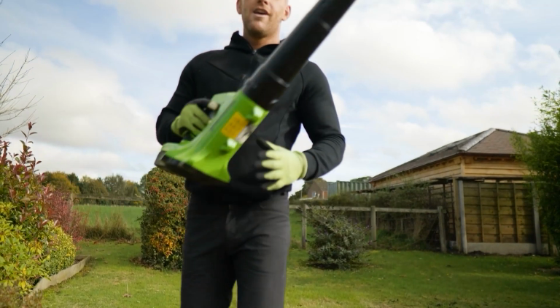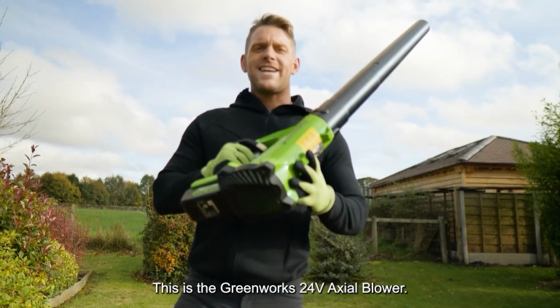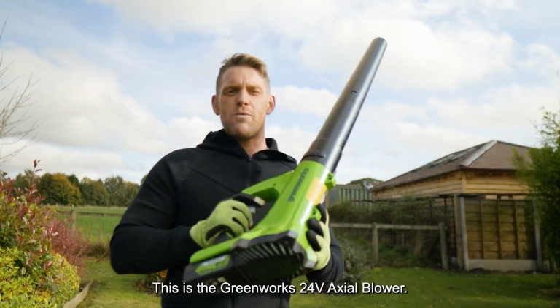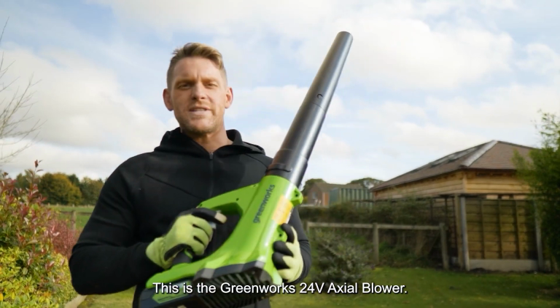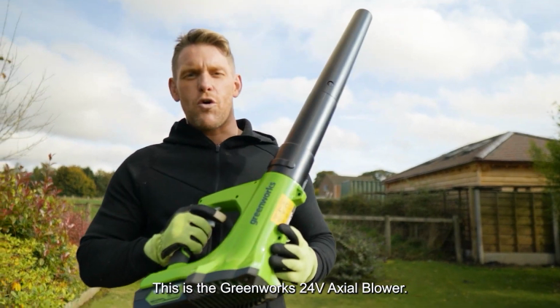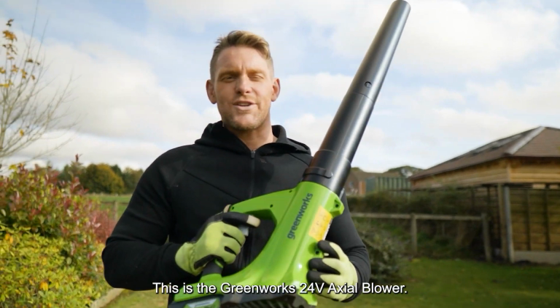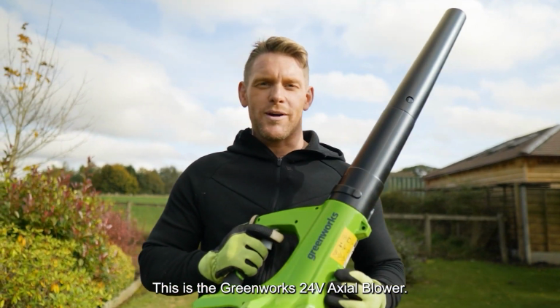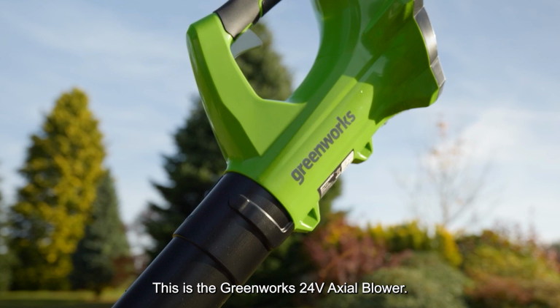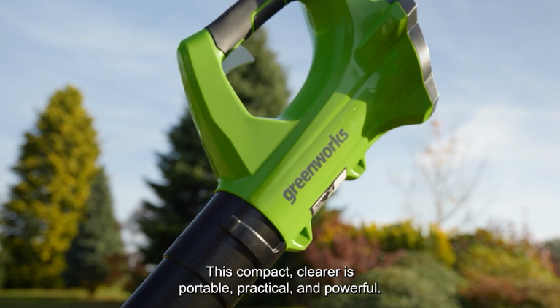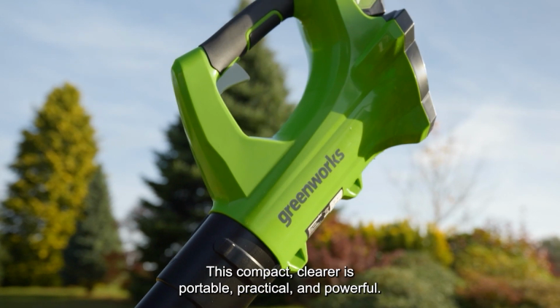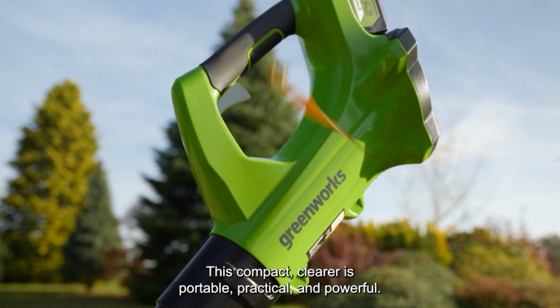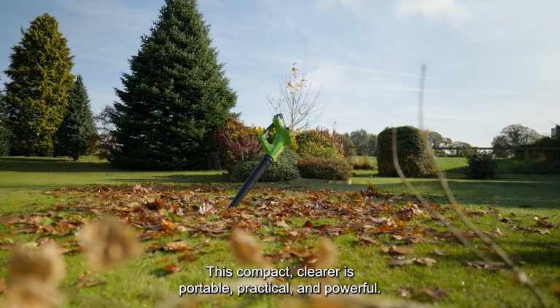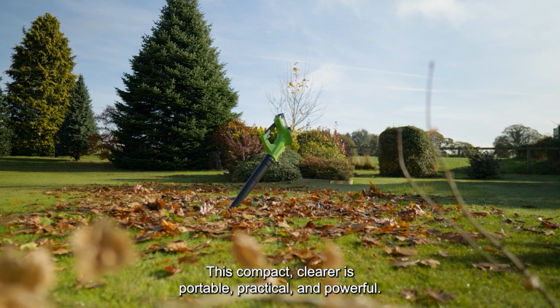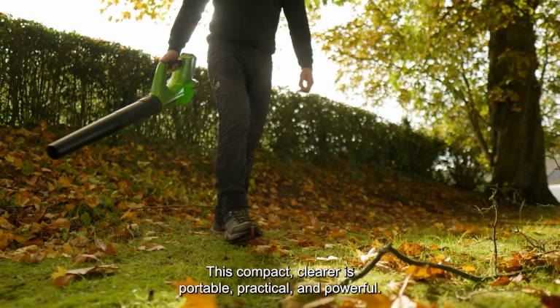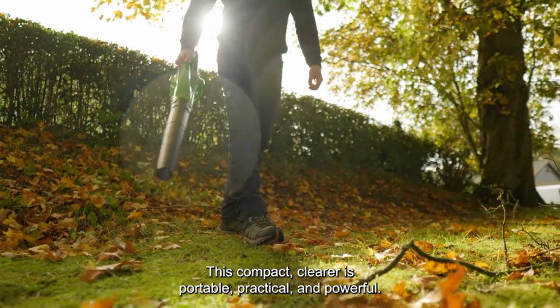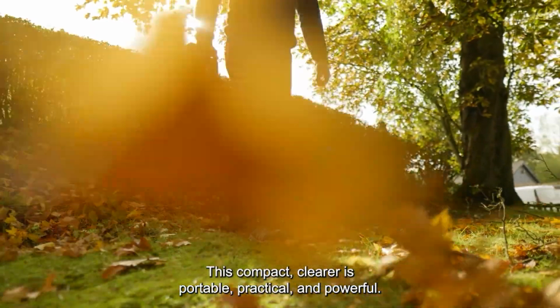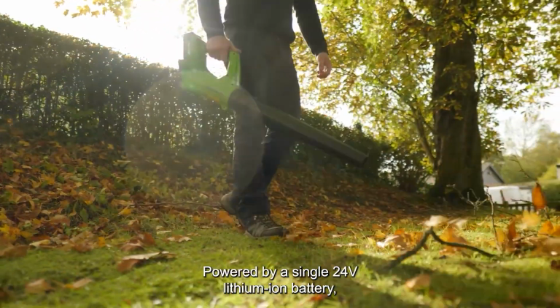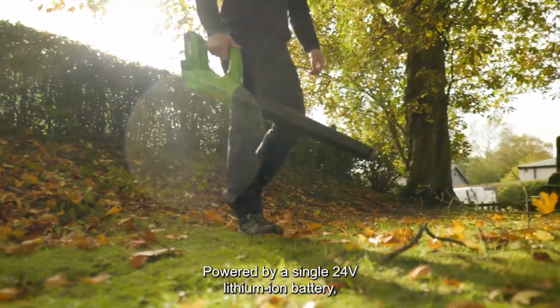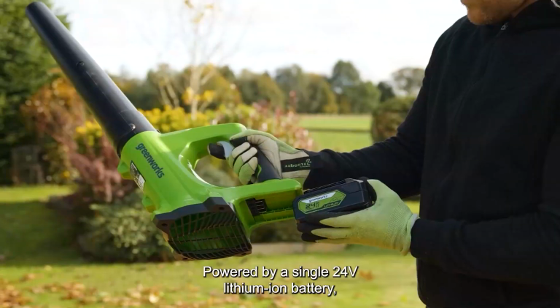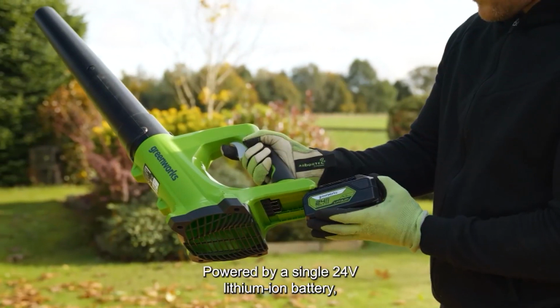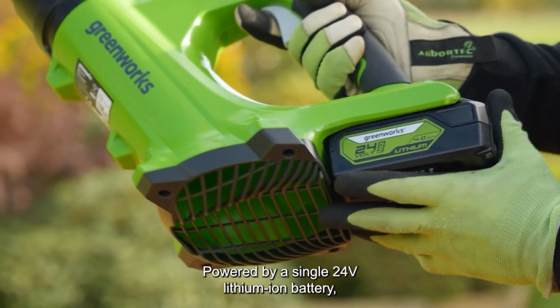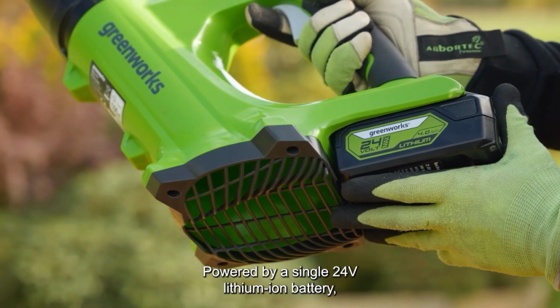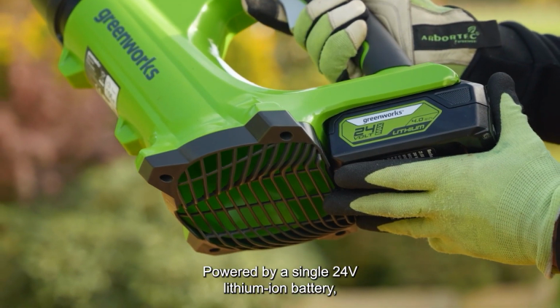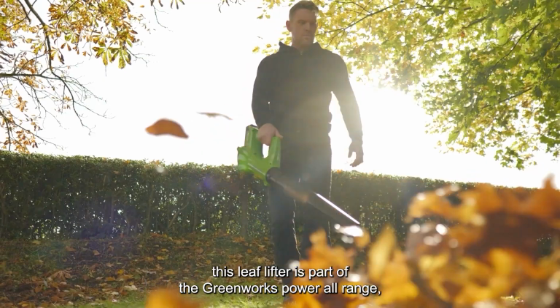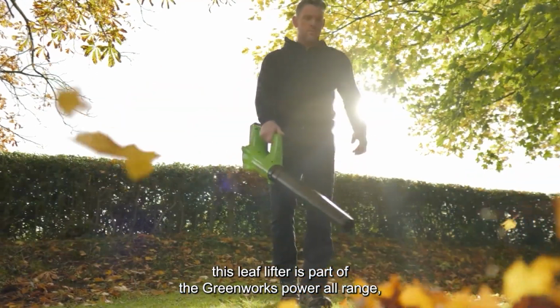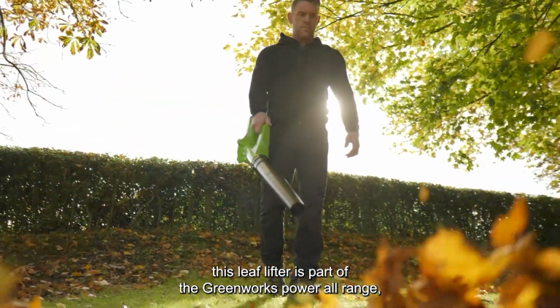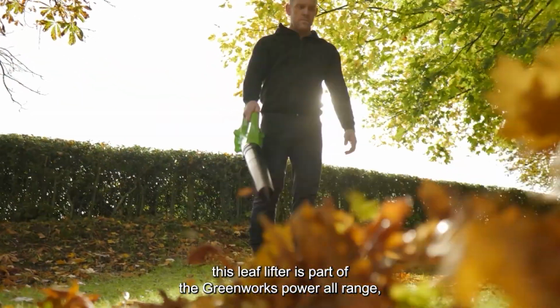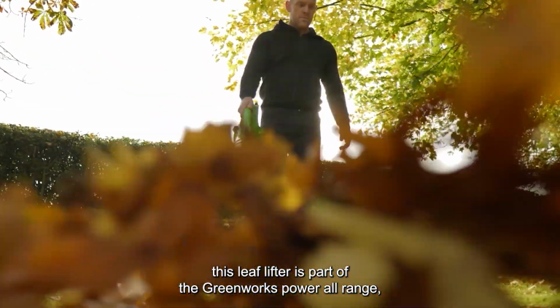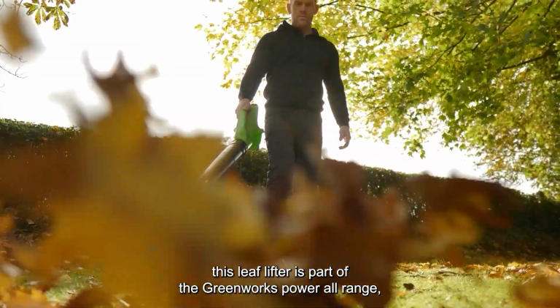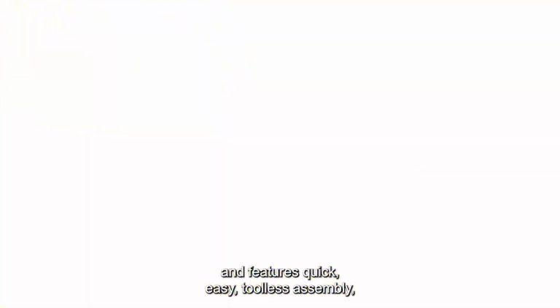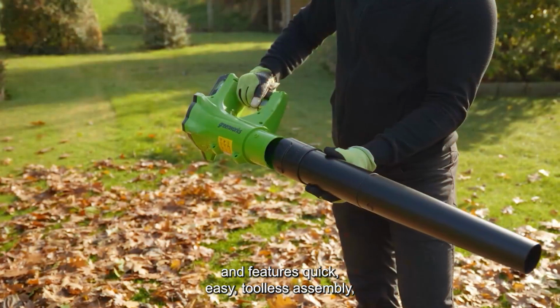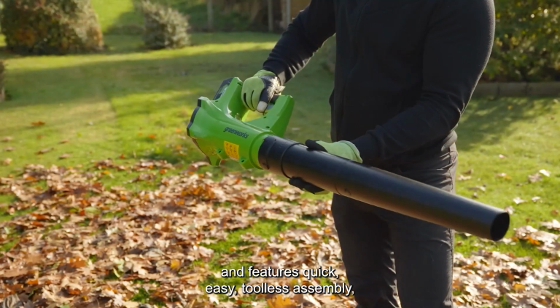This is the Greenworks 24V Axial Blower. This compact clearer is portable, practical and powerful. Powered by a single 24V lithium-ion battery, this leaf blower is part of the Greenworks Power All range.